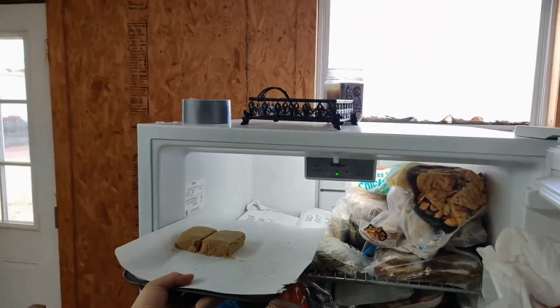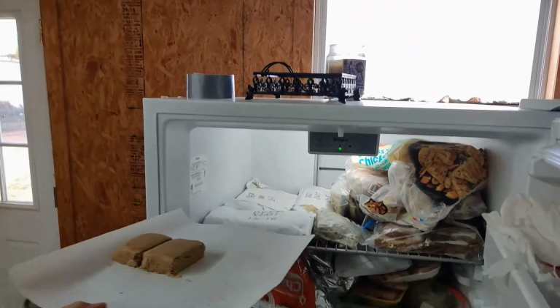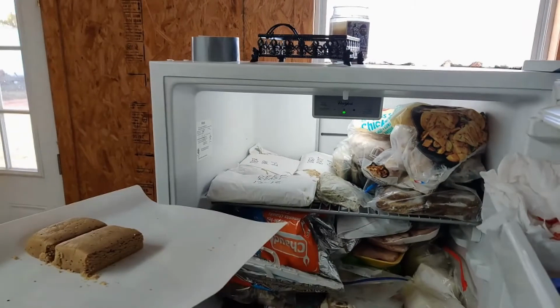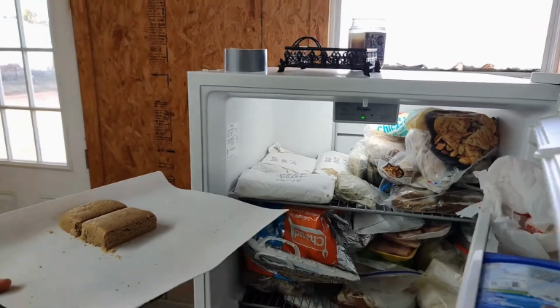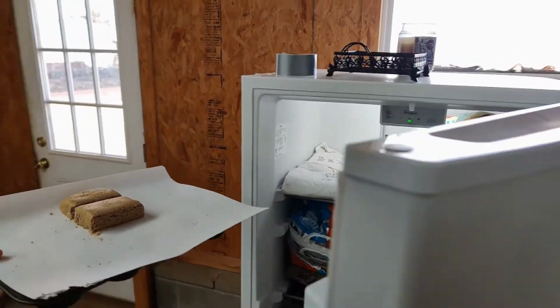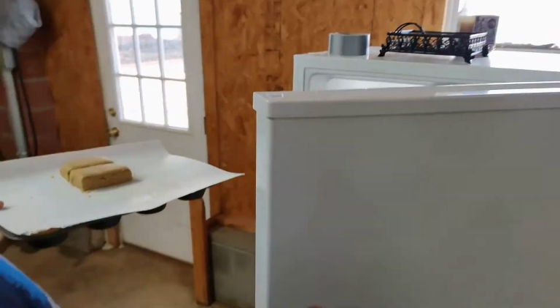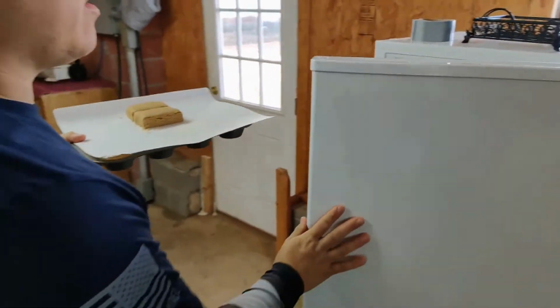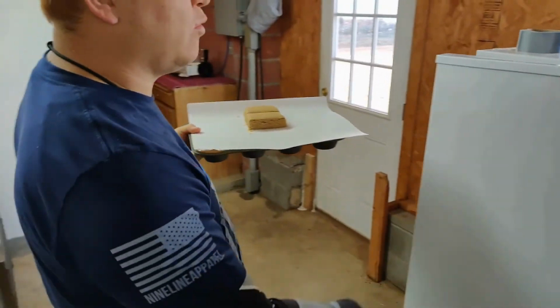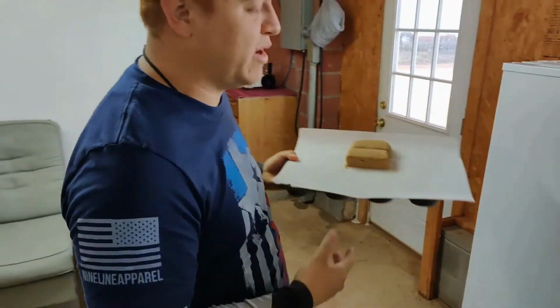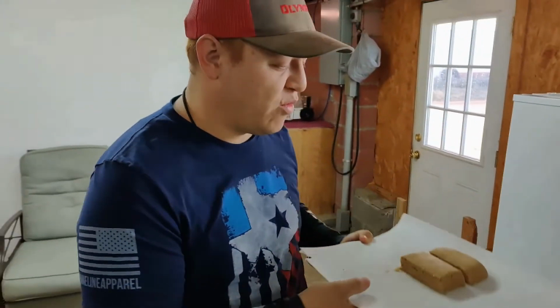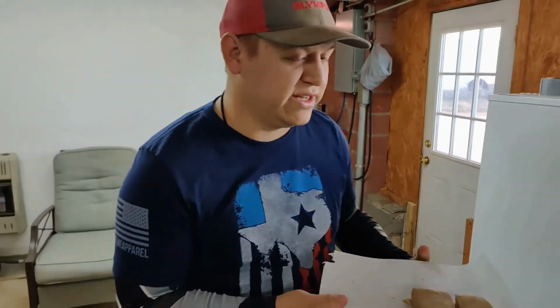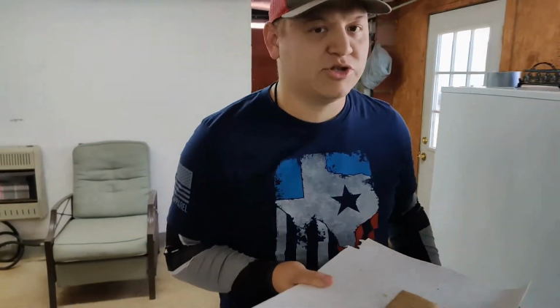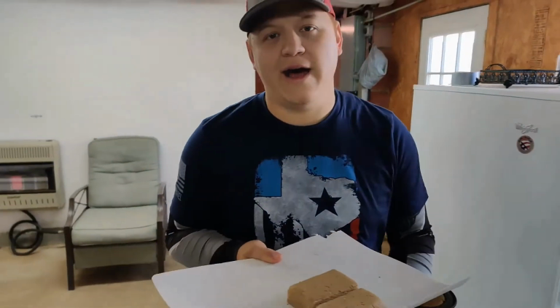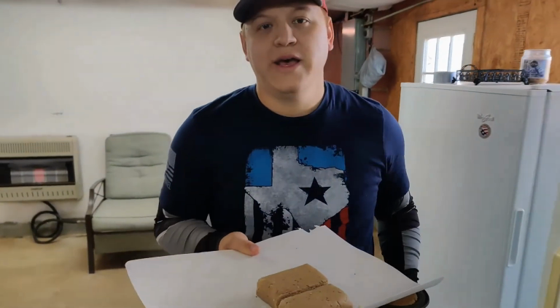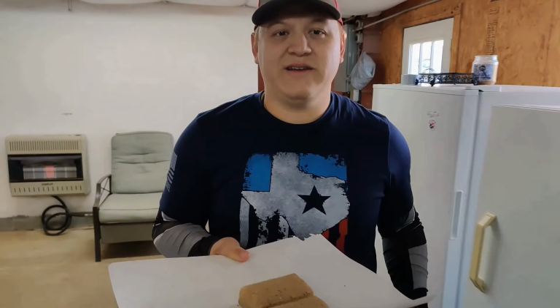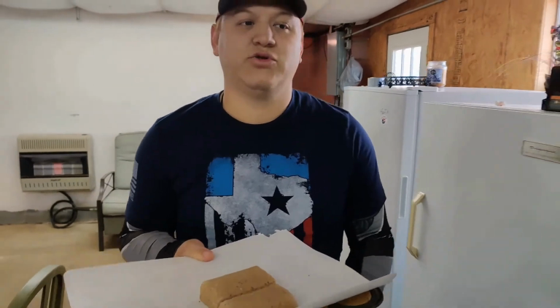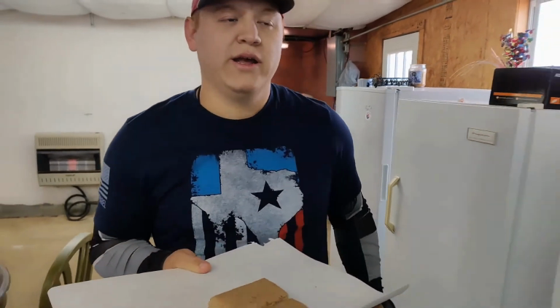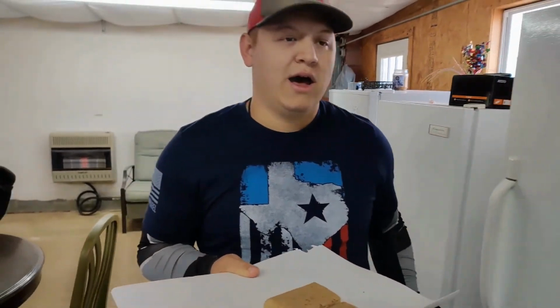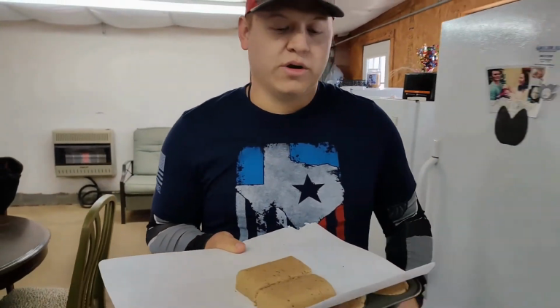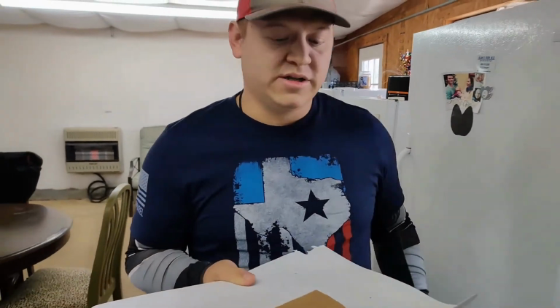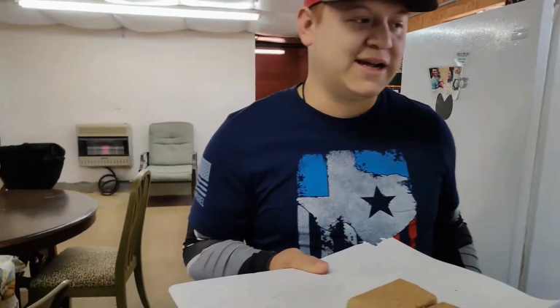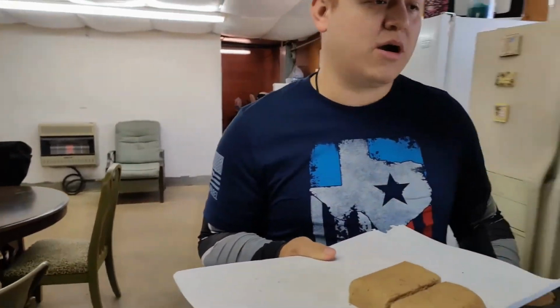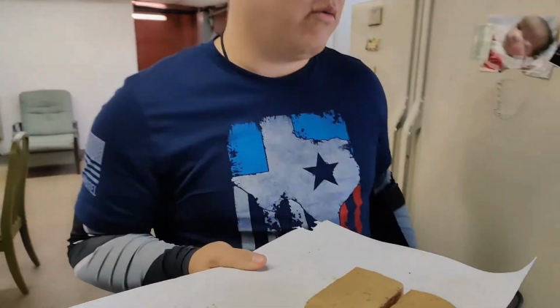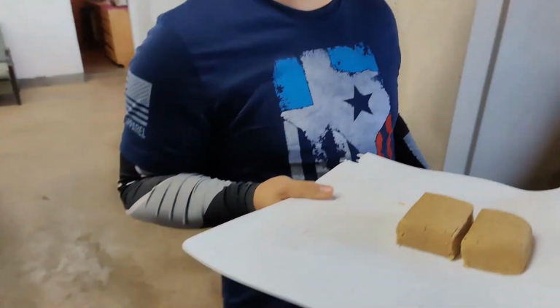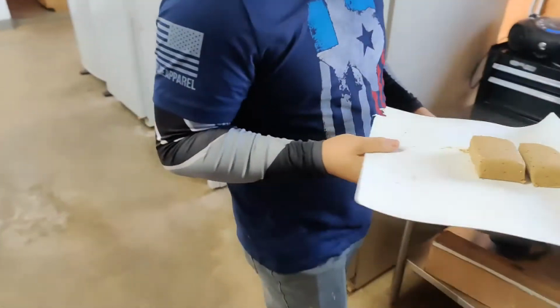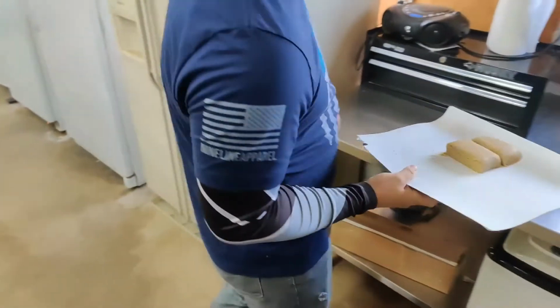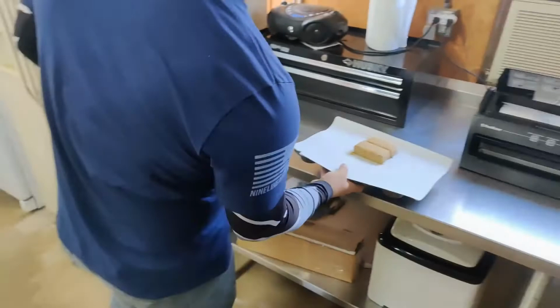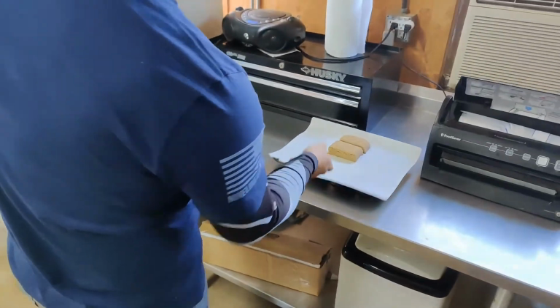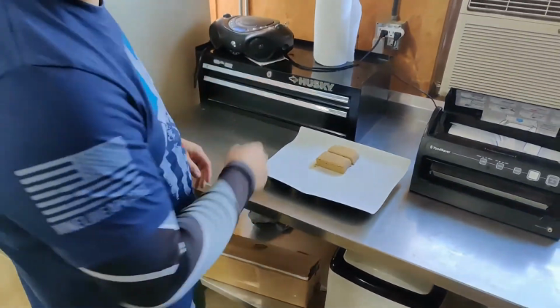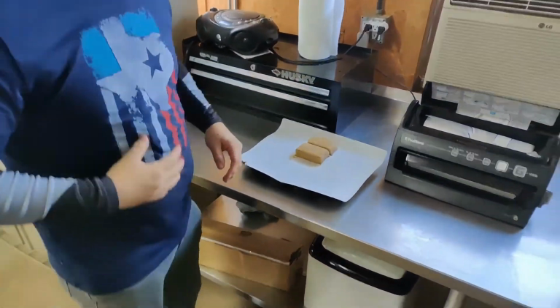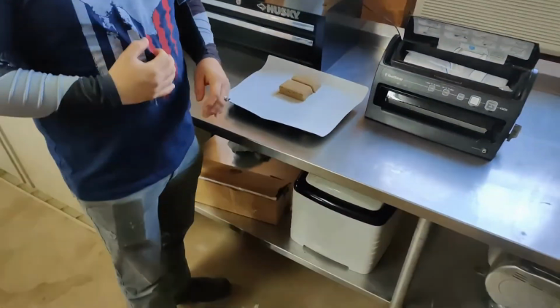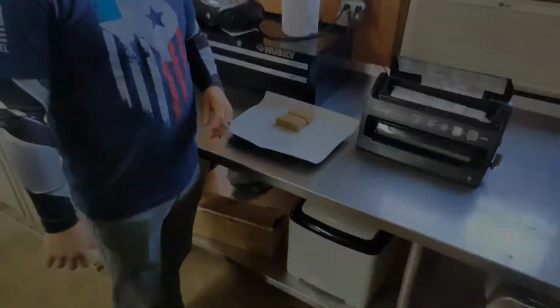In the video last night I had three bars — one of them I gave to my wife and kids to let them try it out and see if they enjoyed it. Now we're going to move on to the next part: packaging them for storage.